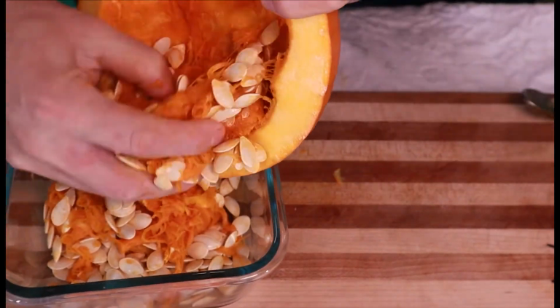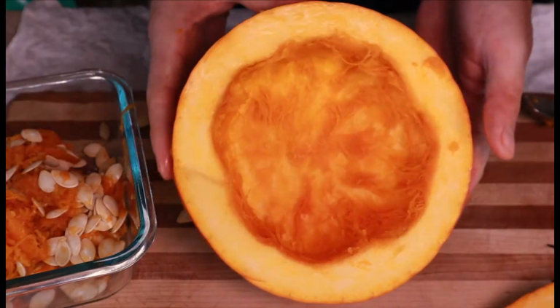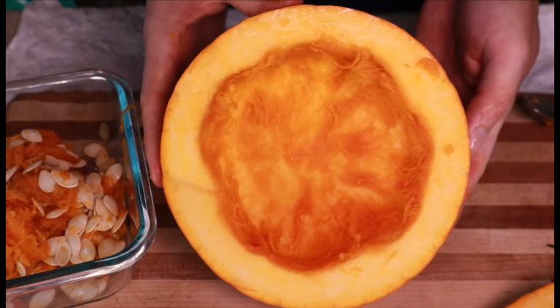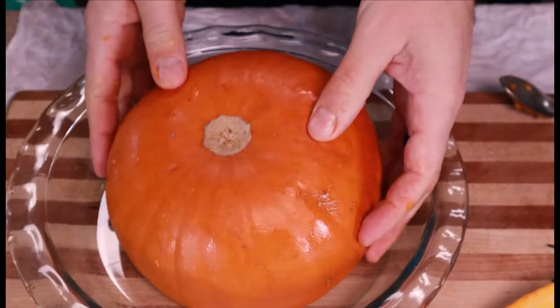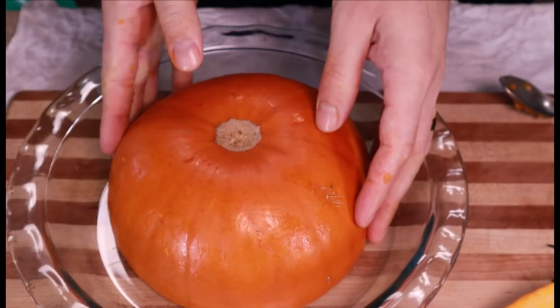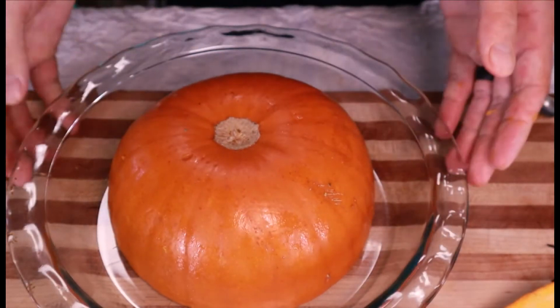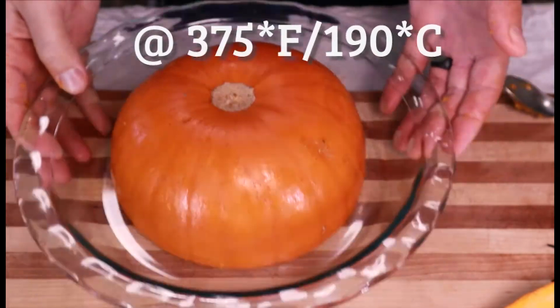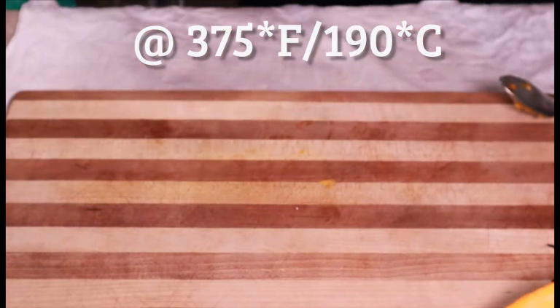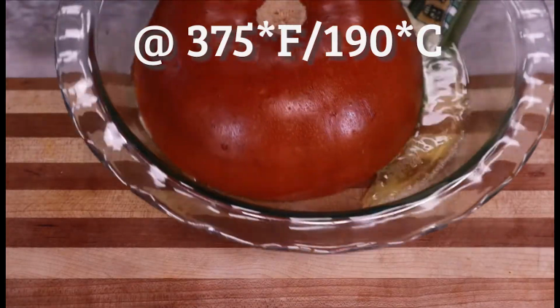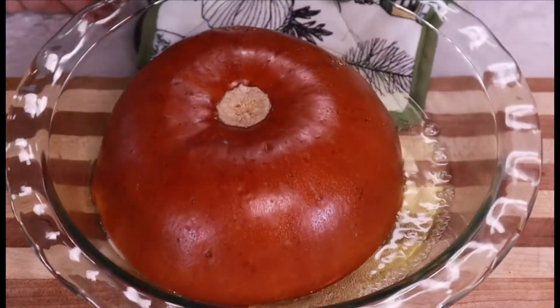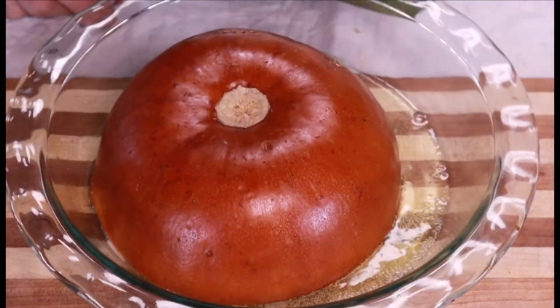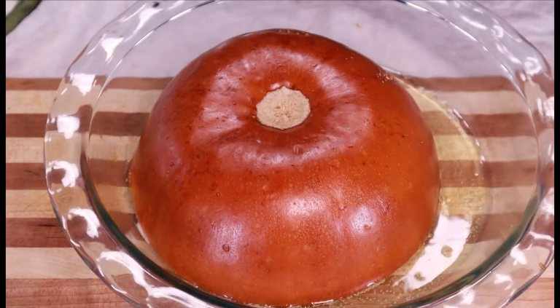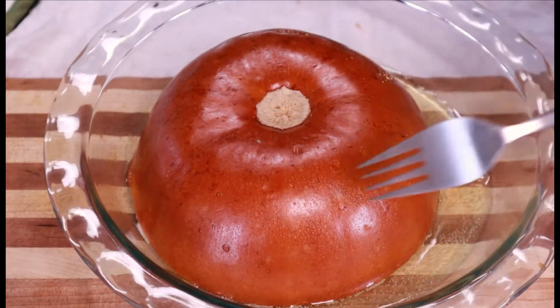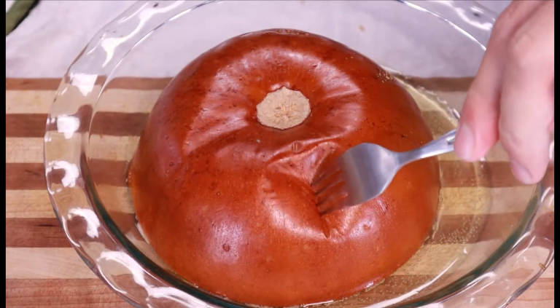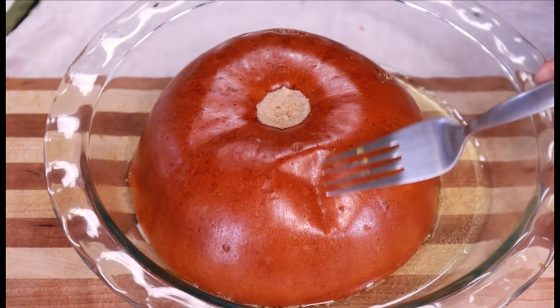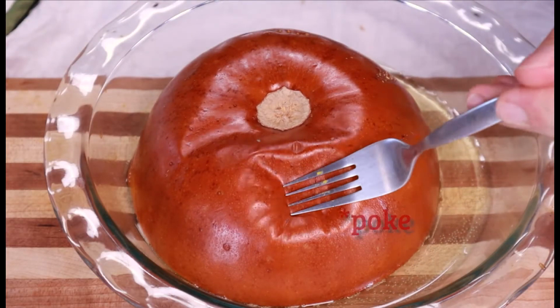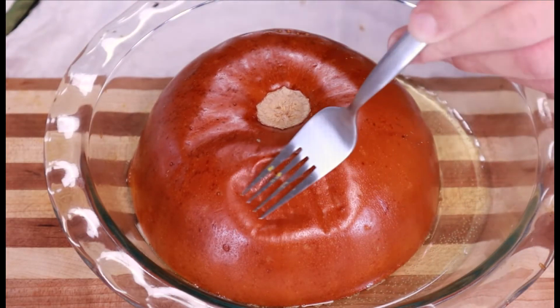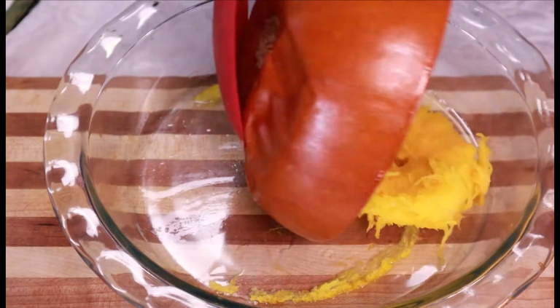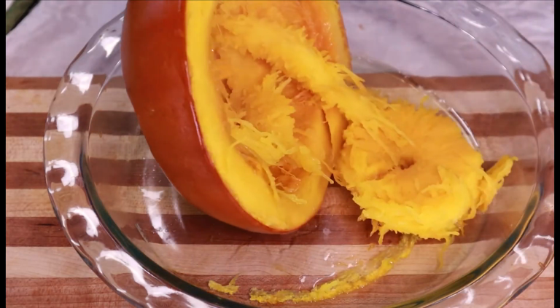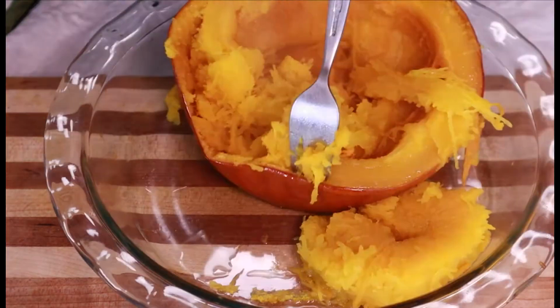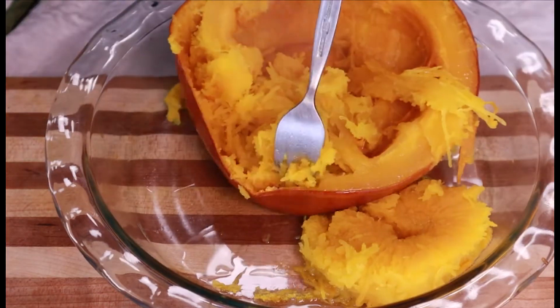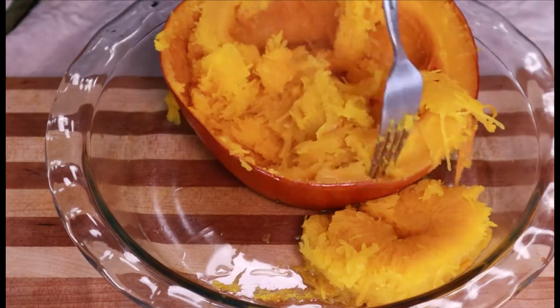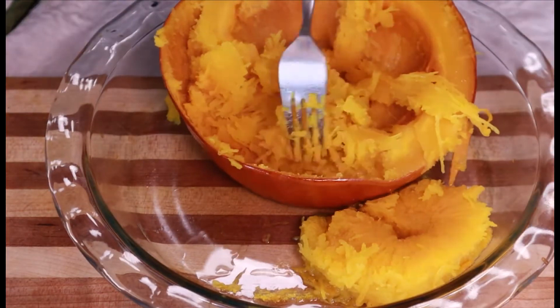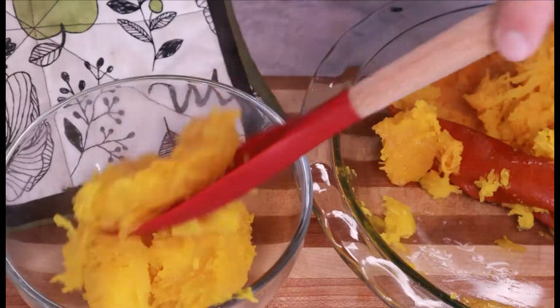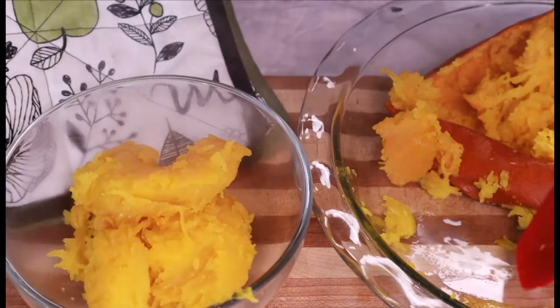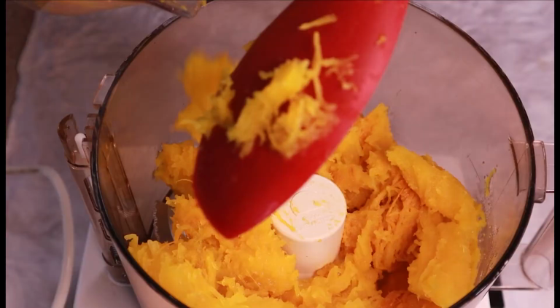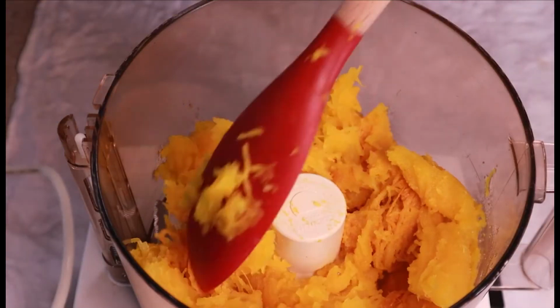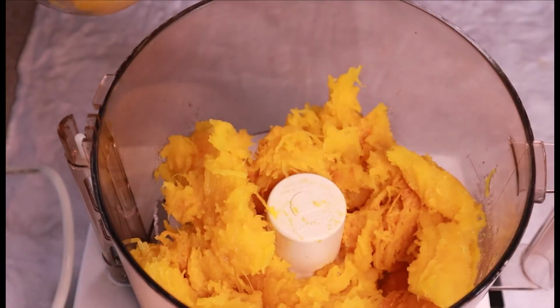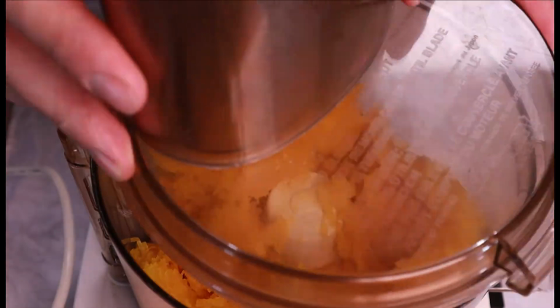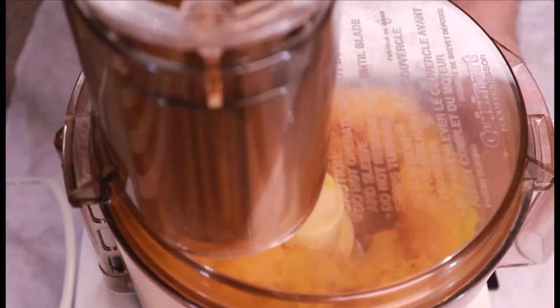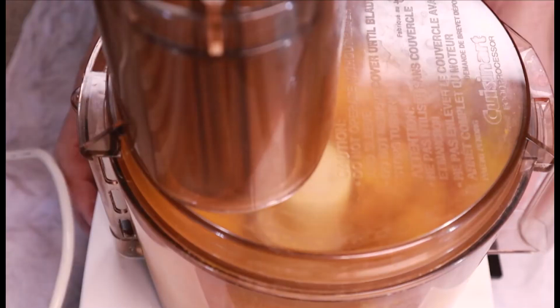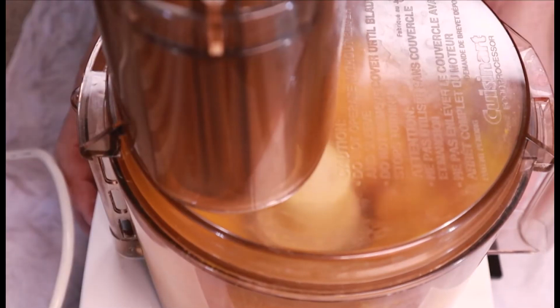Step 4: Throw it face down in the oven for 40 minutes or until soft. When you can poke it with a fork, it's done. While warm, scrape the flesh from the skin and throw that in a food processor. Blend it until smooth — that'll take about two minutes.